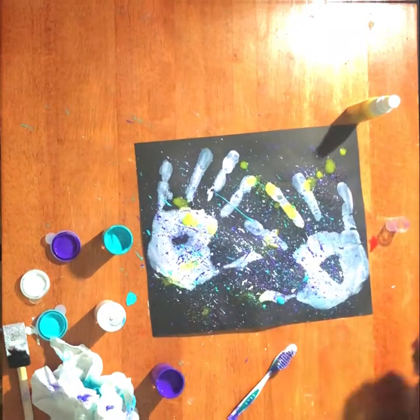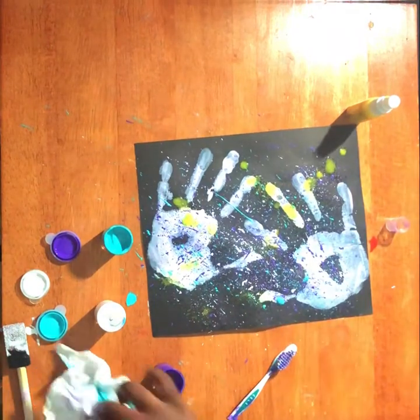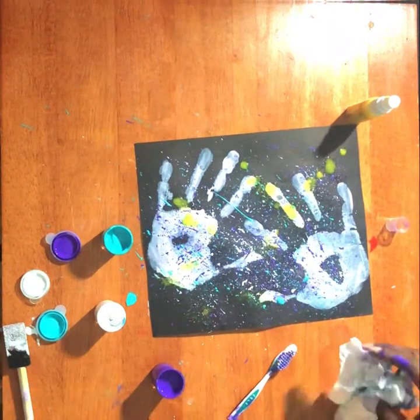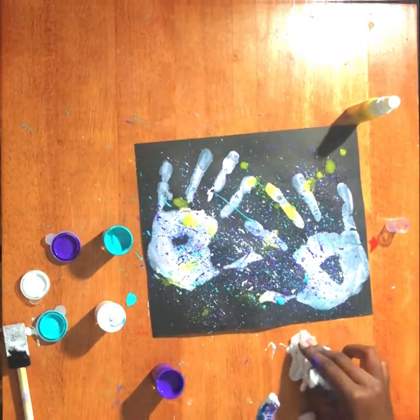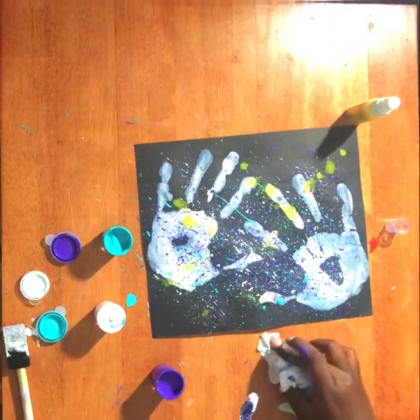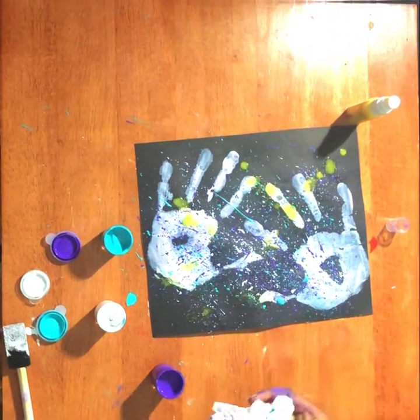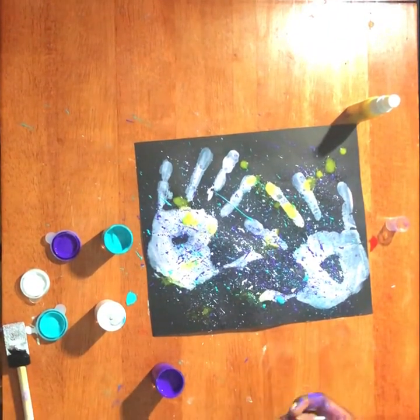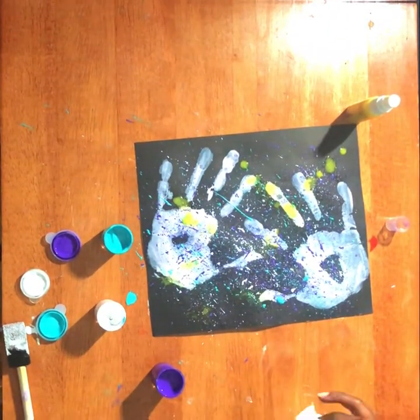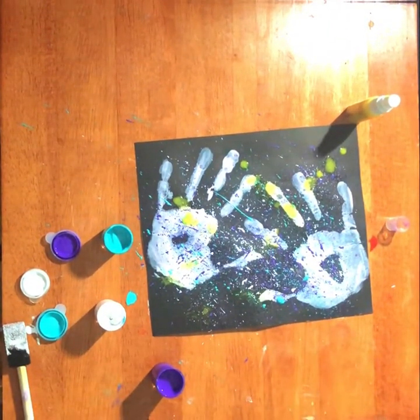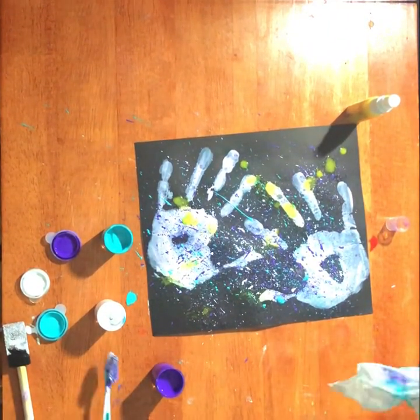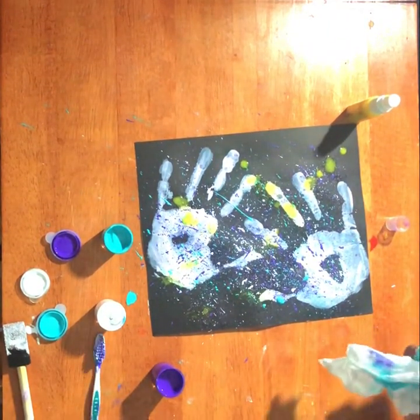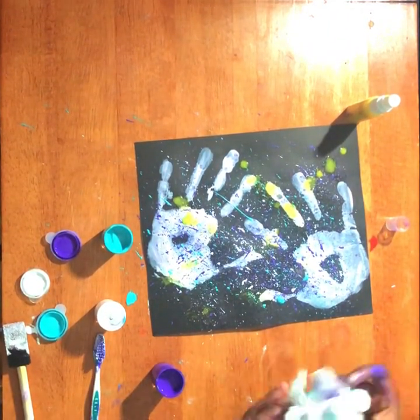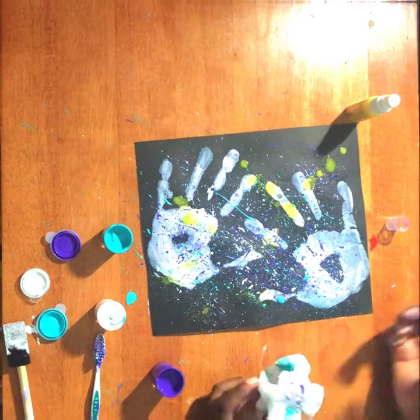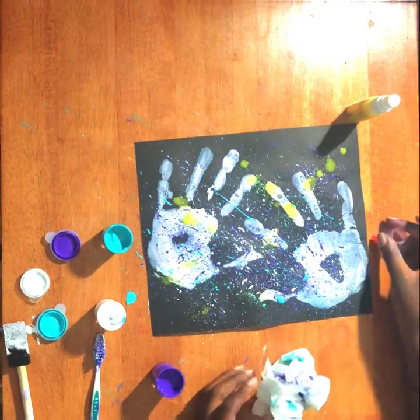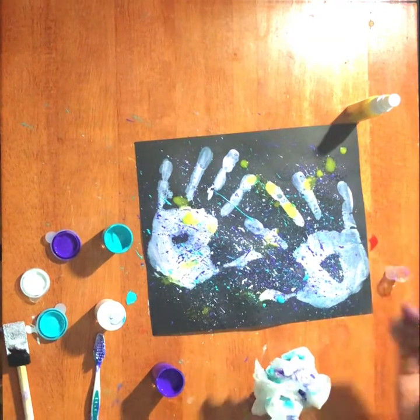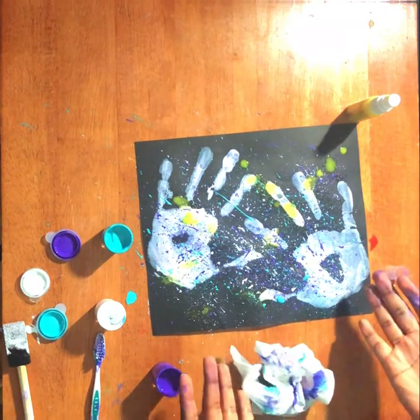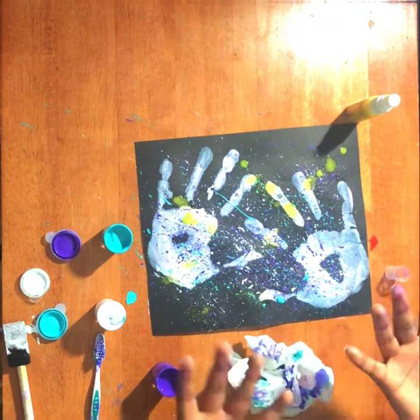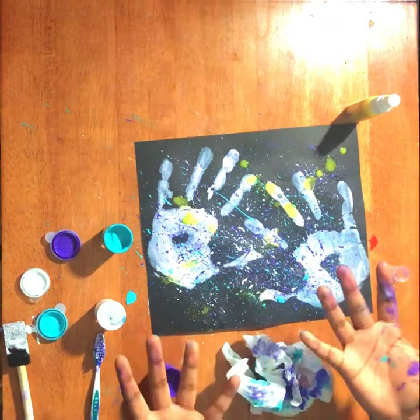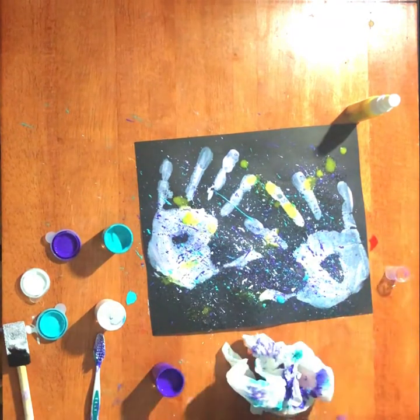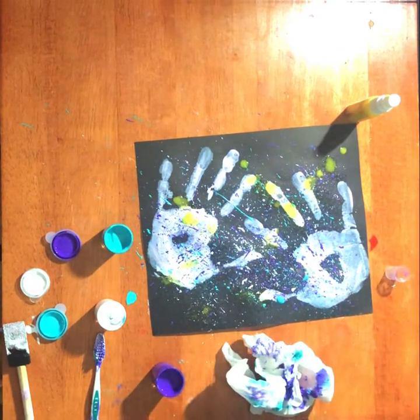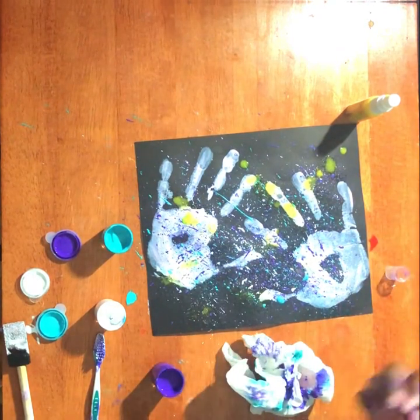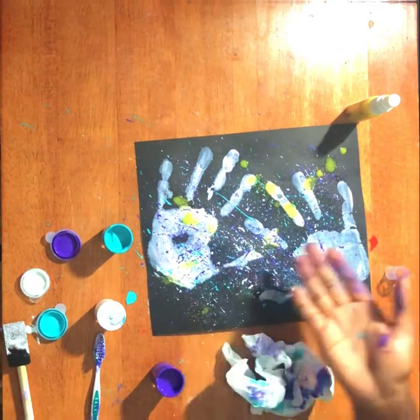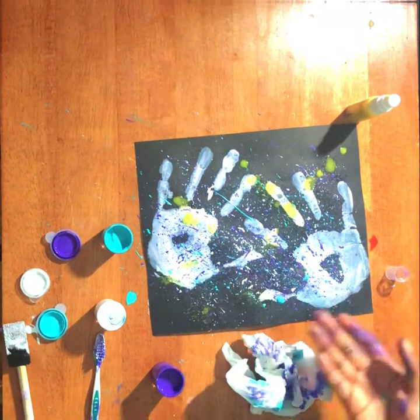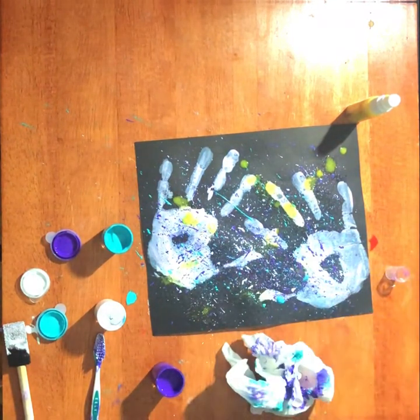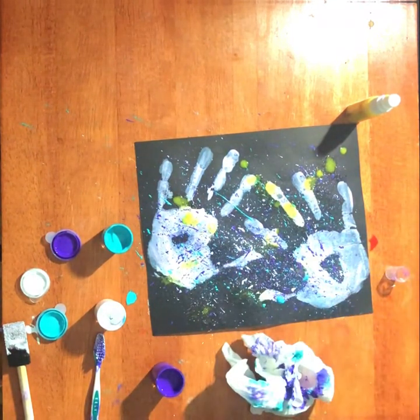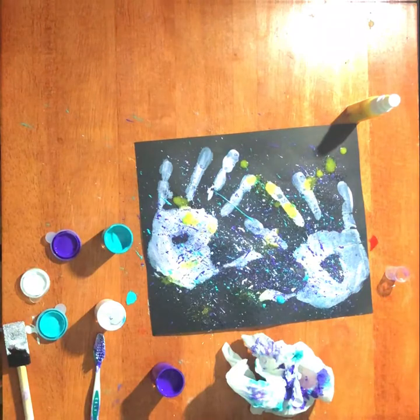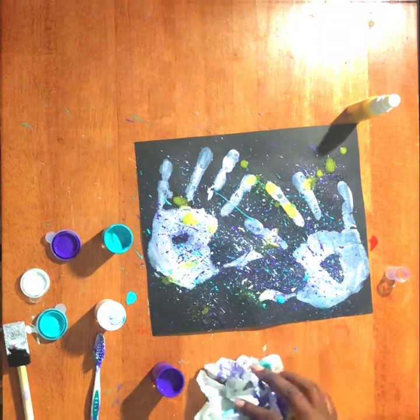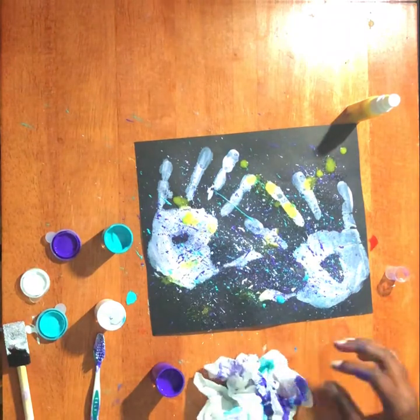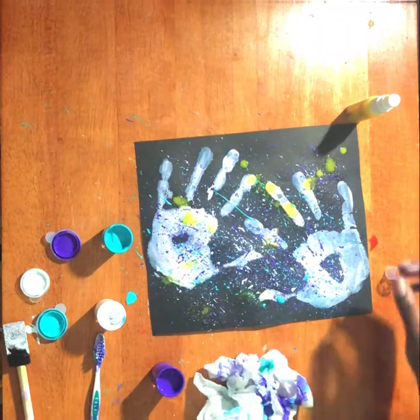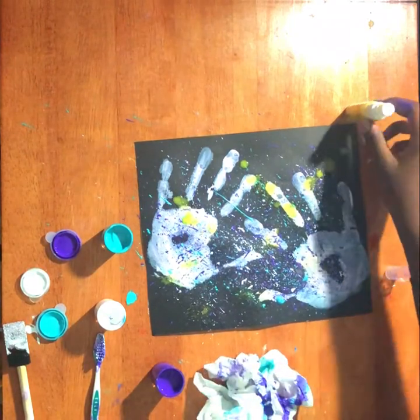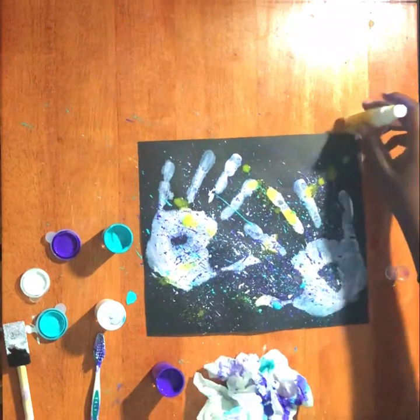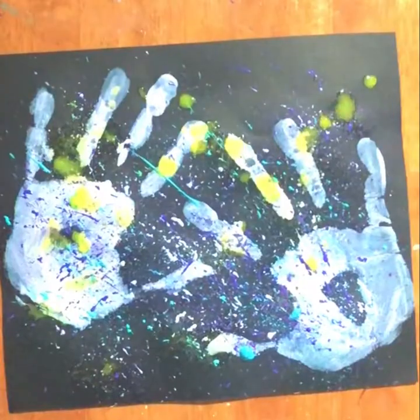When you're finished with your gold, make sure to wipe your hands and to clean up around your area. That's it for our craft today, and remember to send us pictures of your galaxy painting. See you tomorrow at Camp I Am Possible.